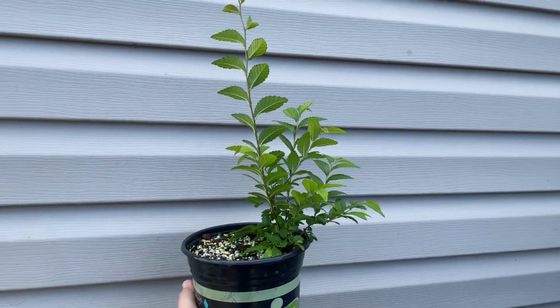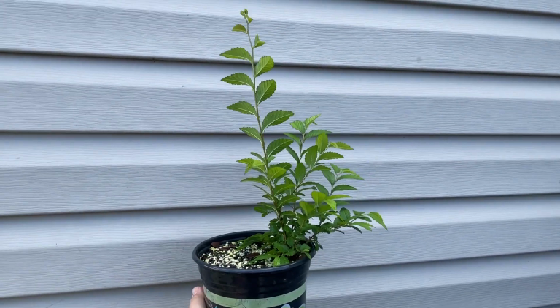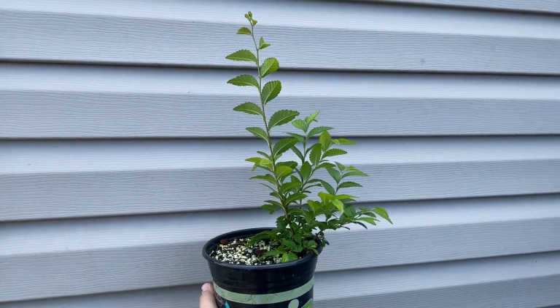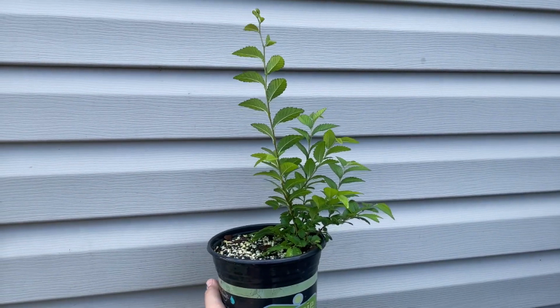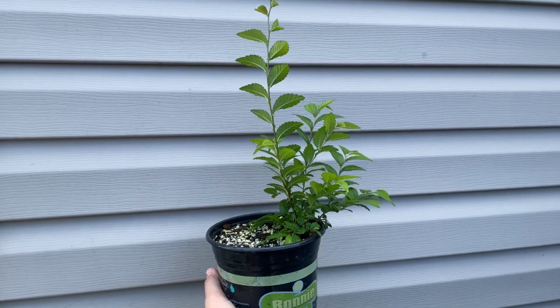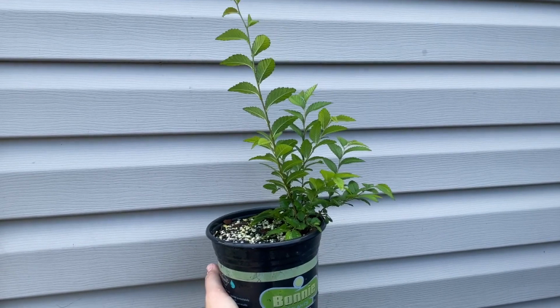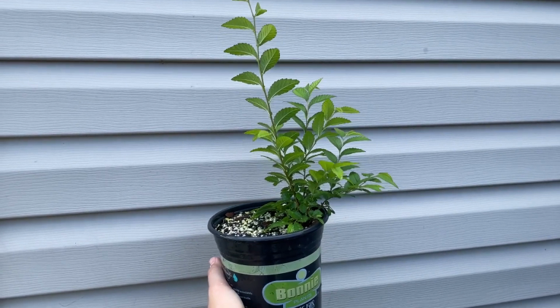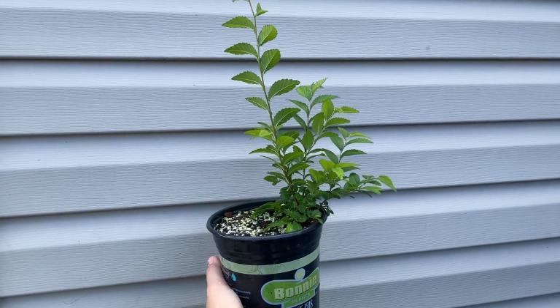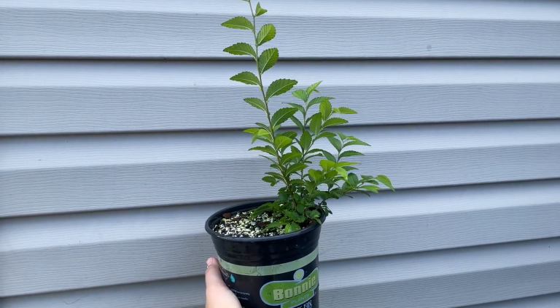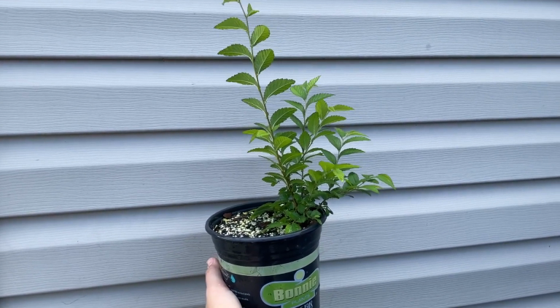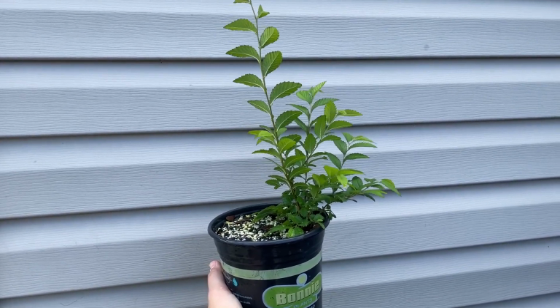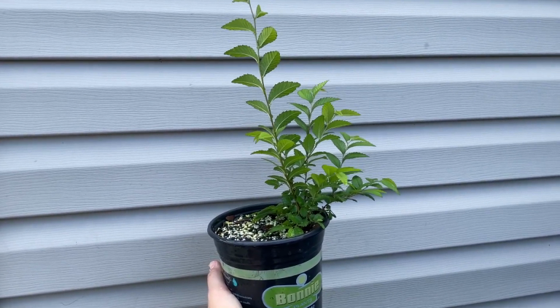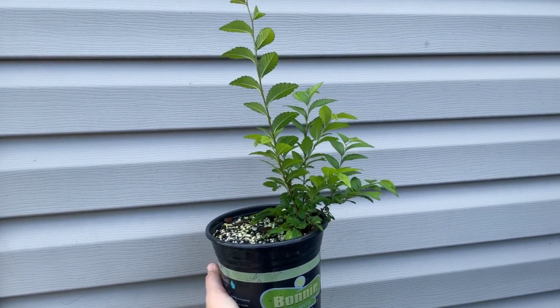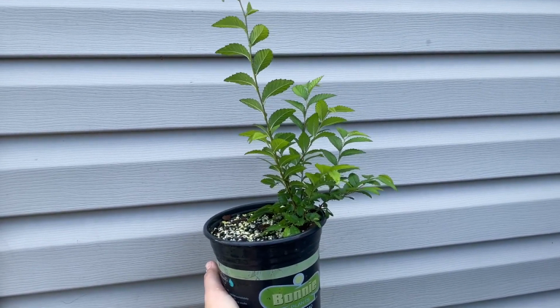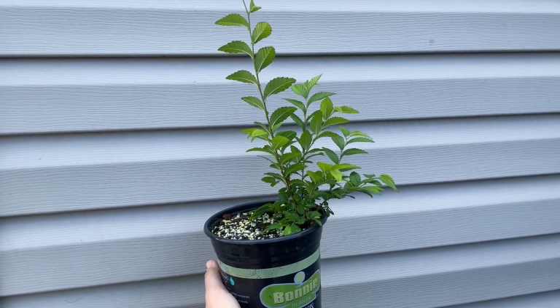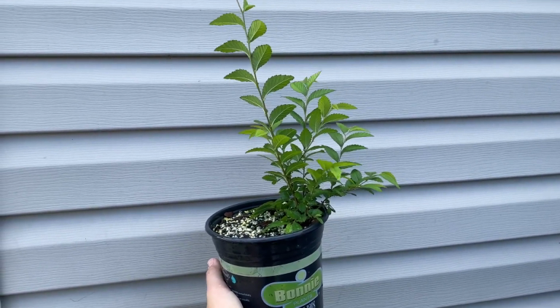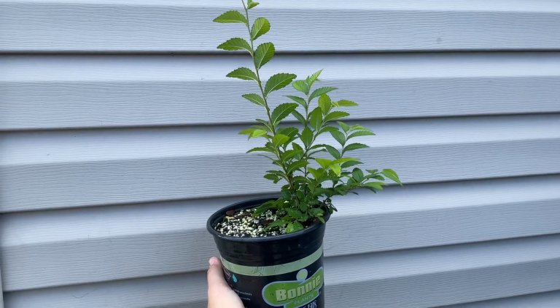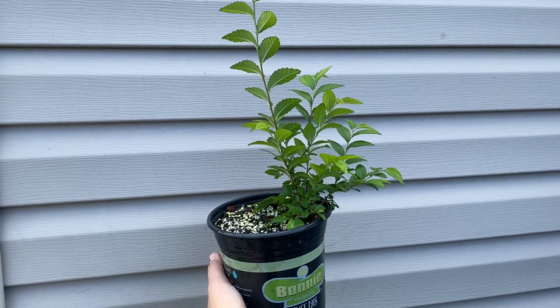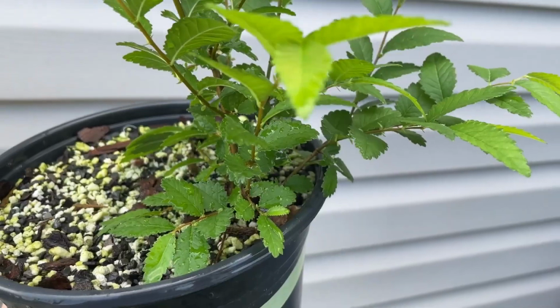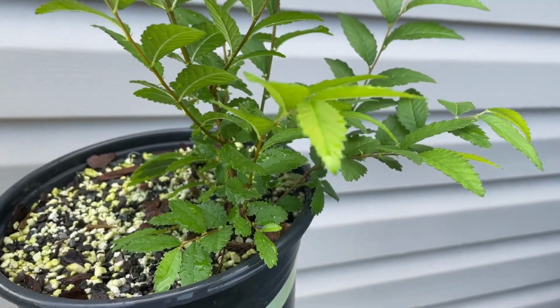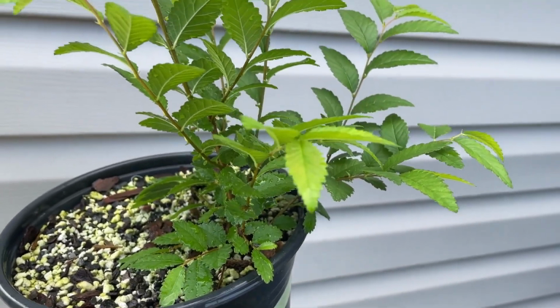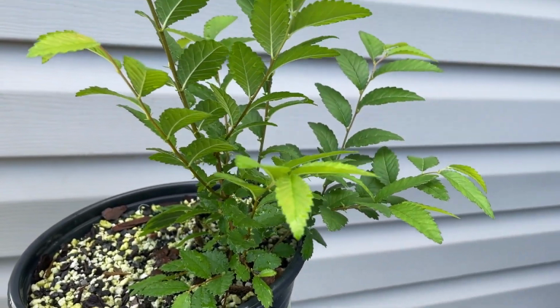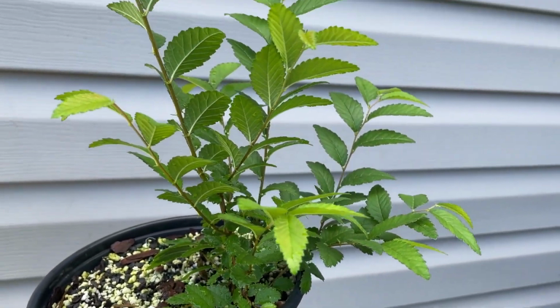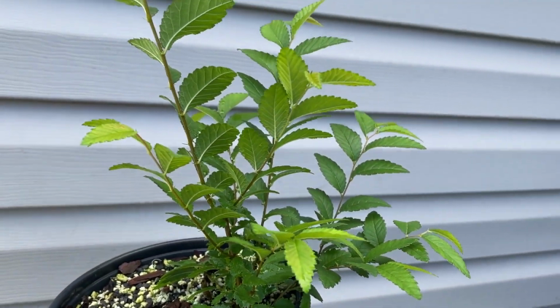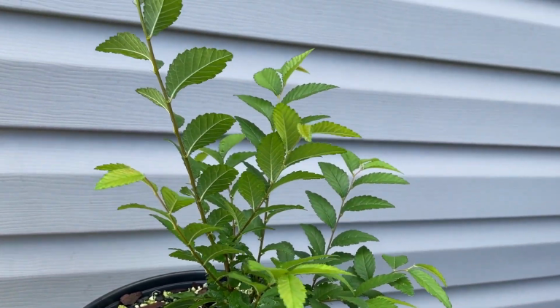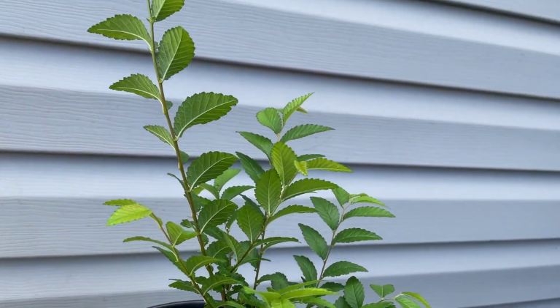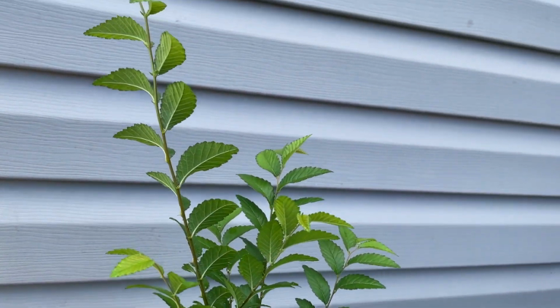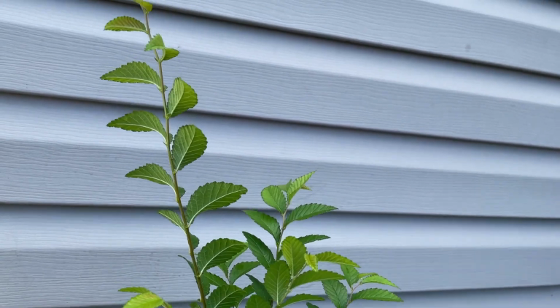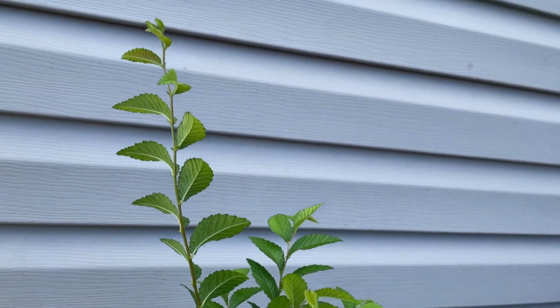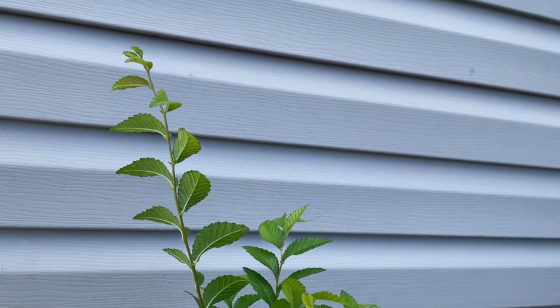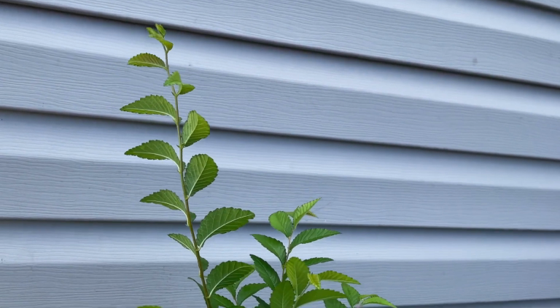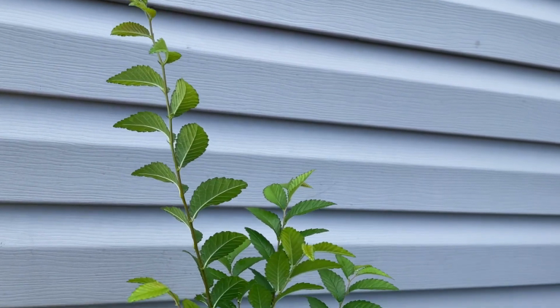All right, my root-over-rock — Chinese elm, which I believe is Chinese elm that I found, or maybe American elm, not sure — definitely growing back.